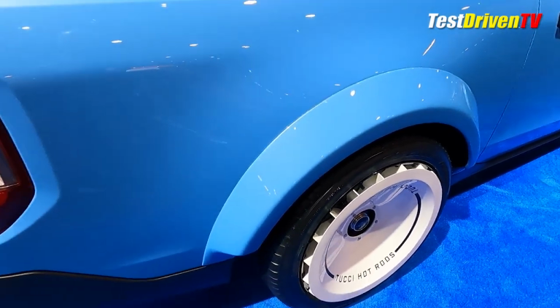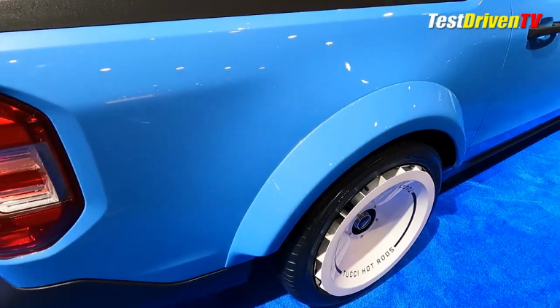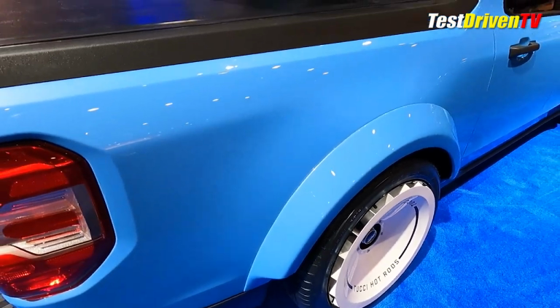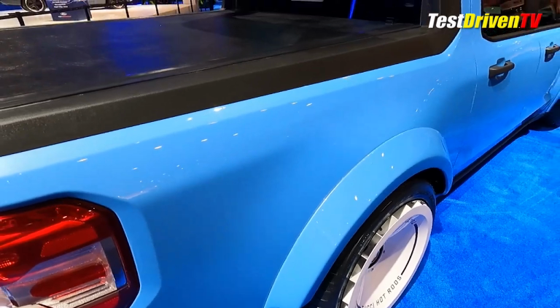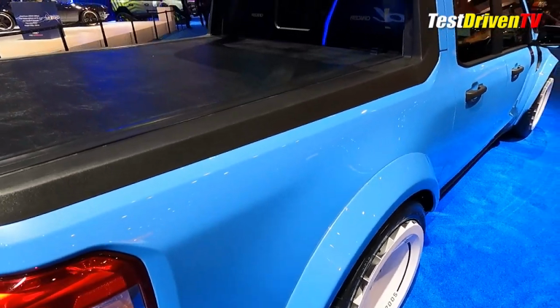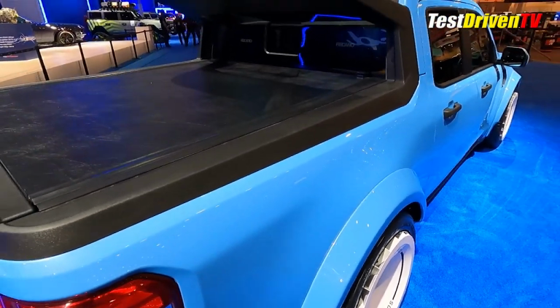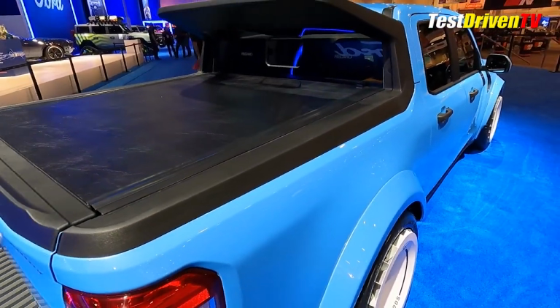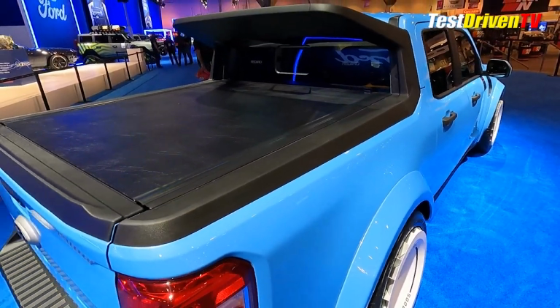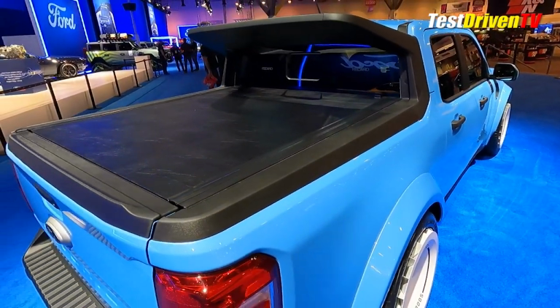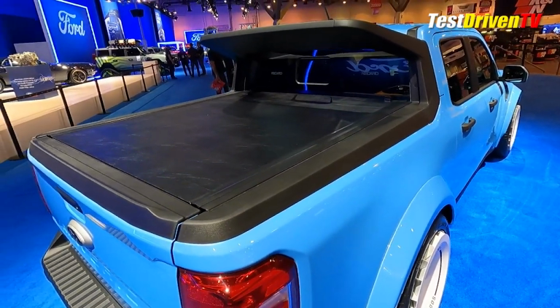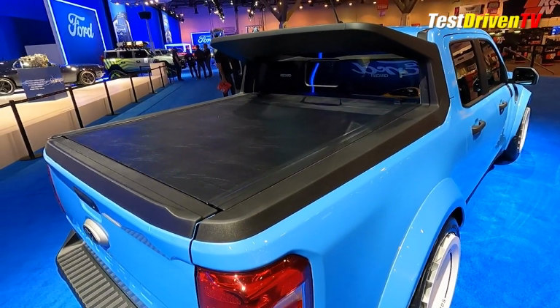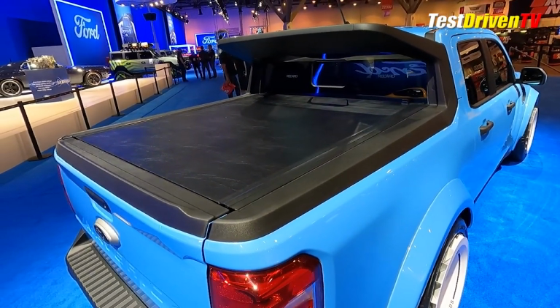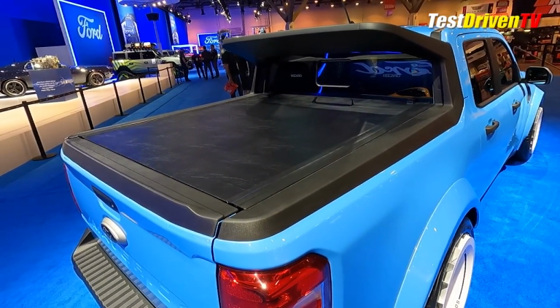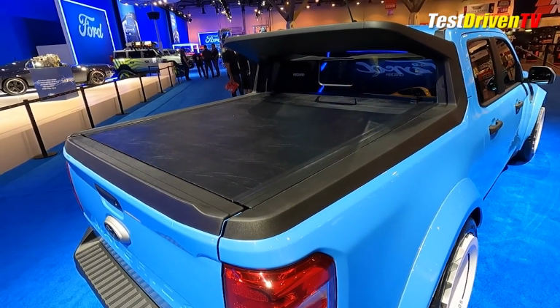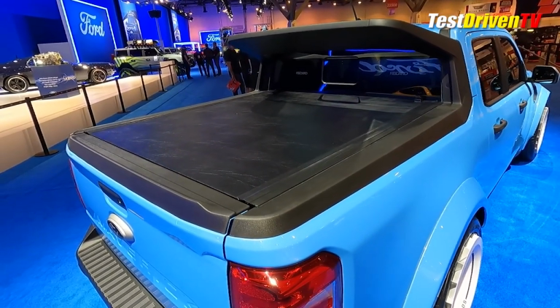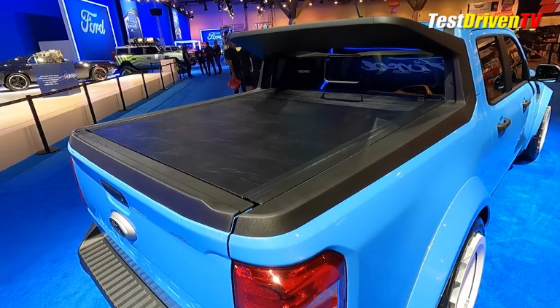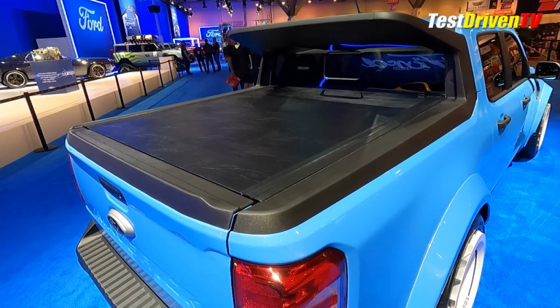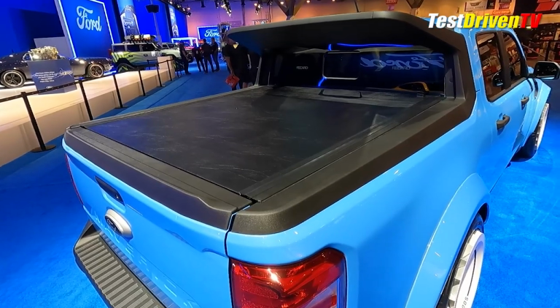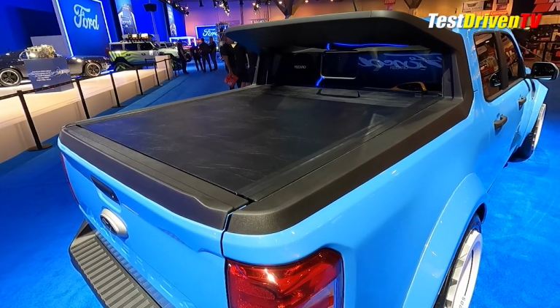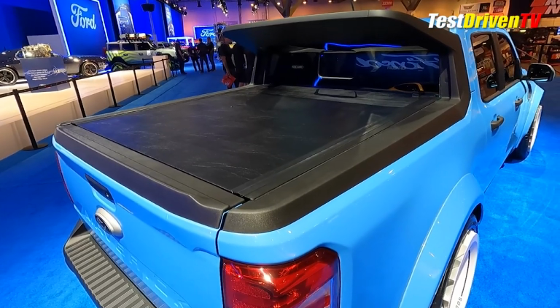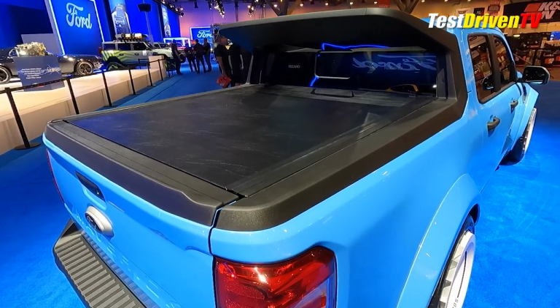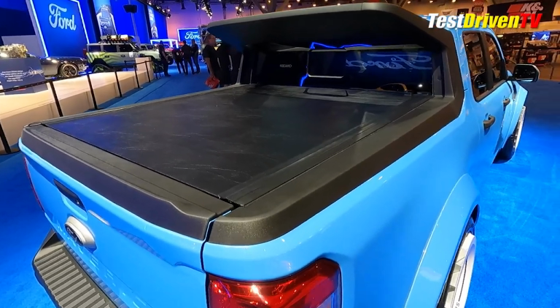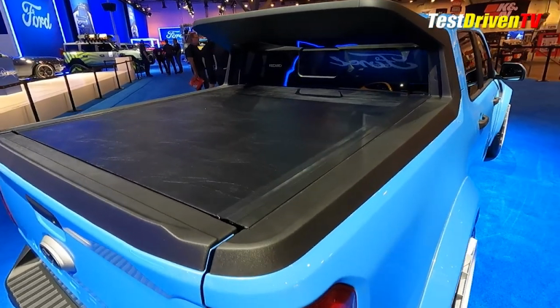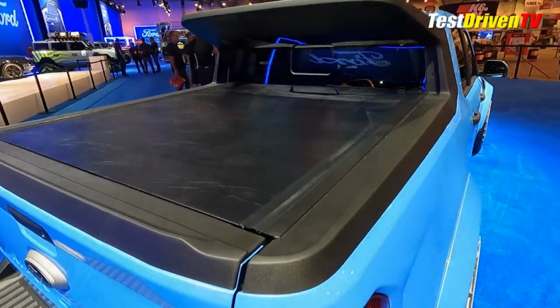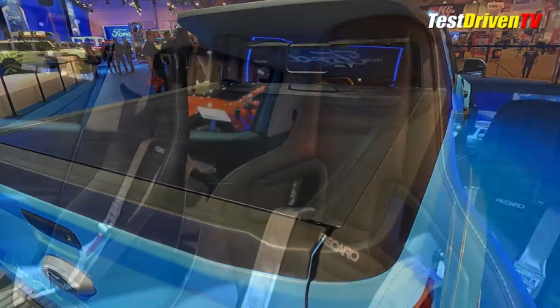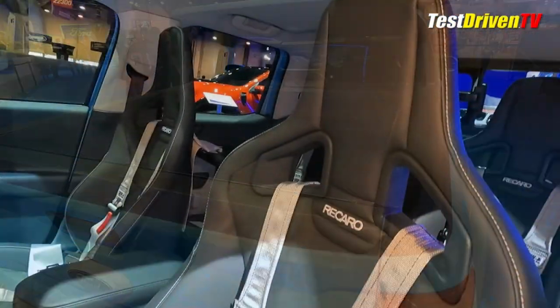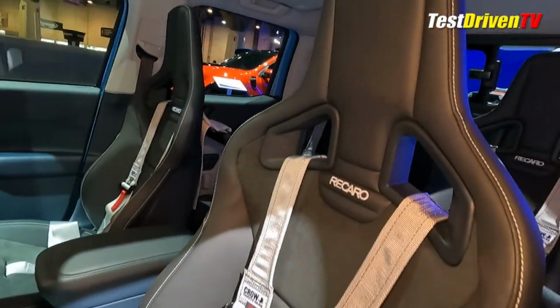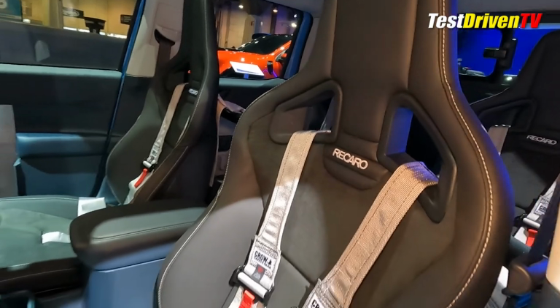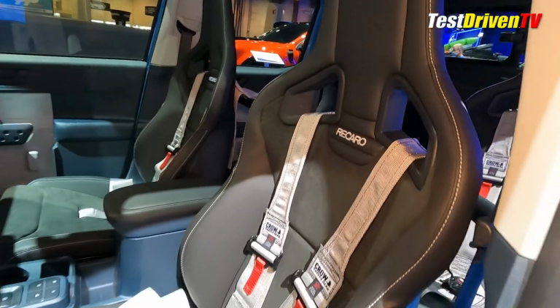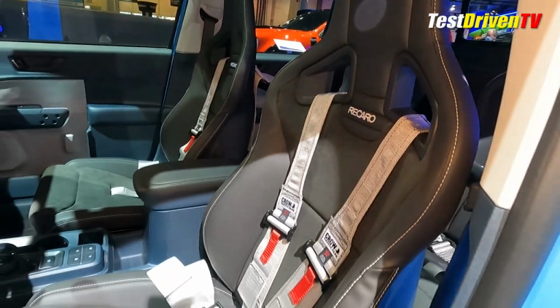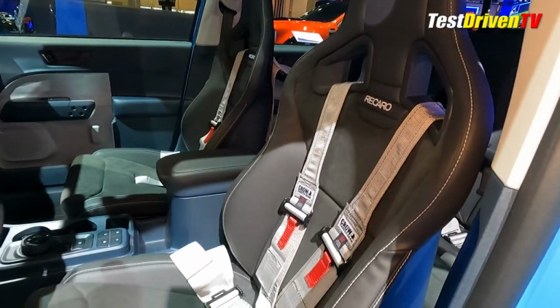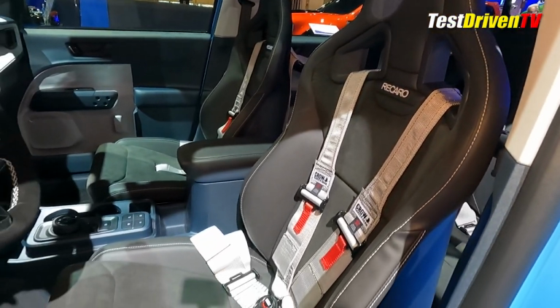Topping the bed is something a bit more tame and something you can get from the Ford accessories catalog — a hard roll-up tonneau cover and a tailgate spoiler from Air Design, both of which seem to fit exceptionally well.